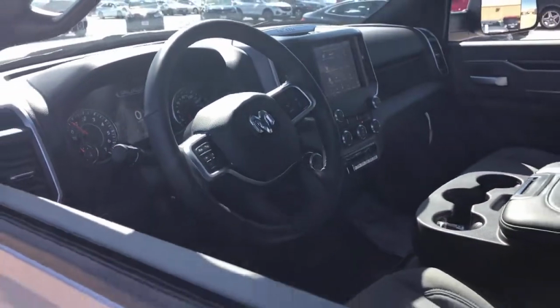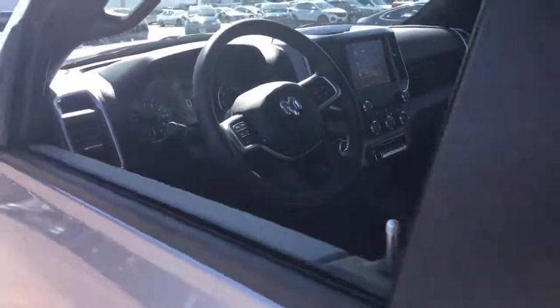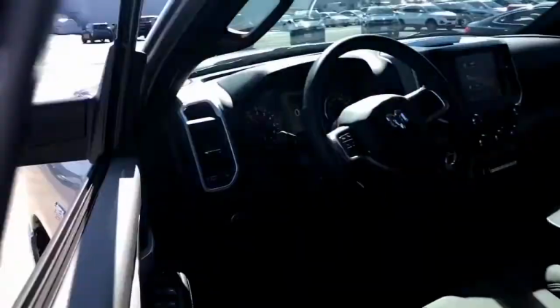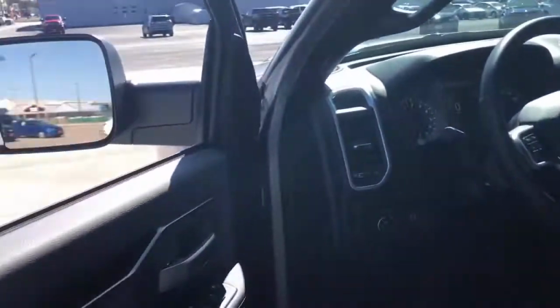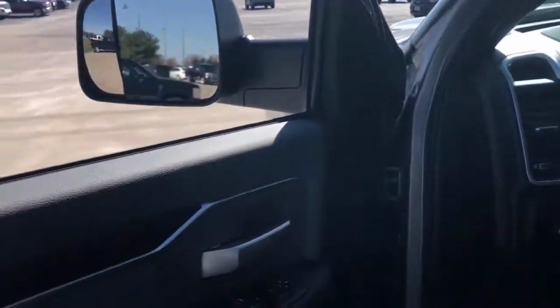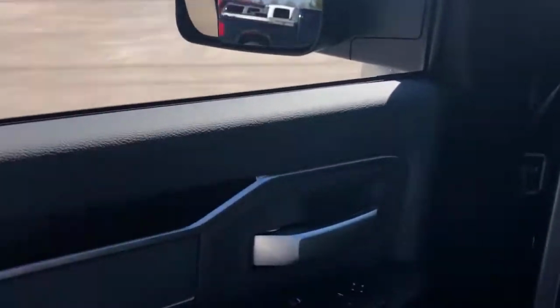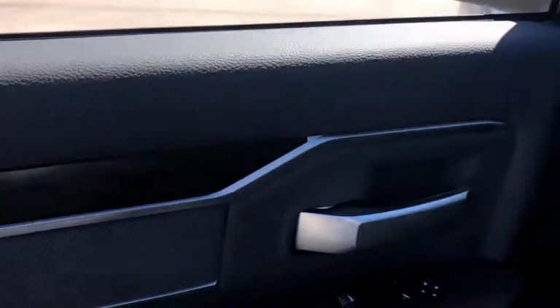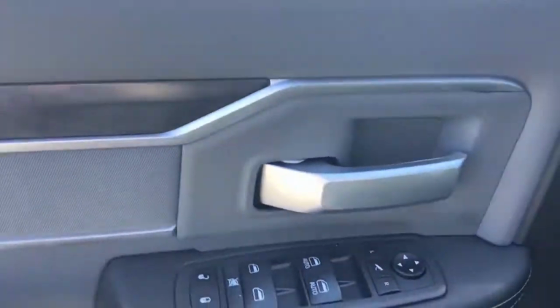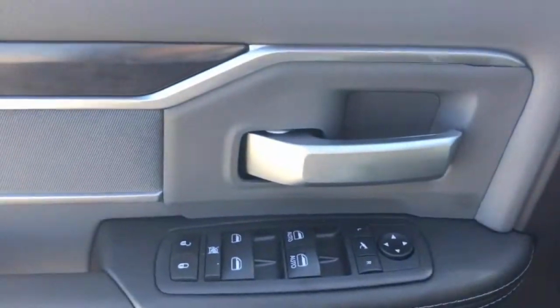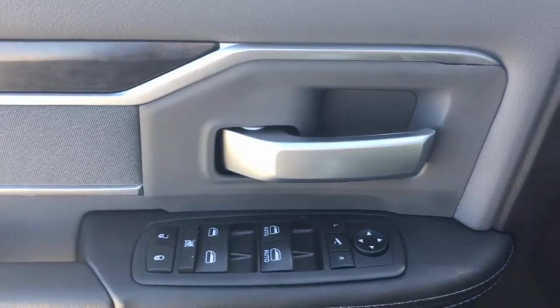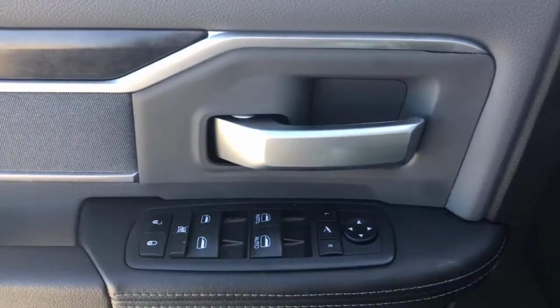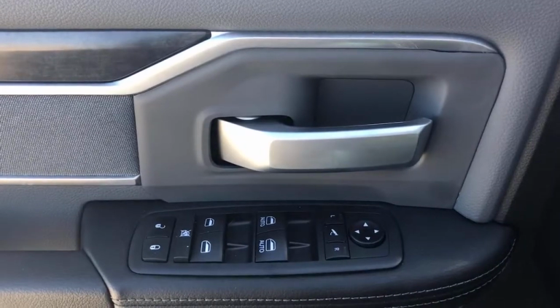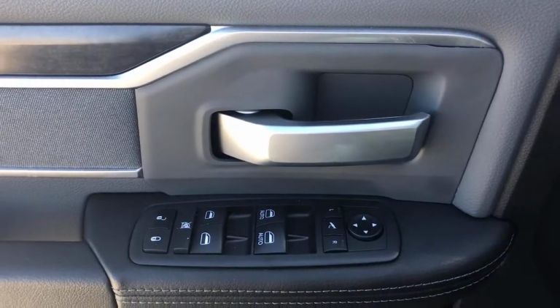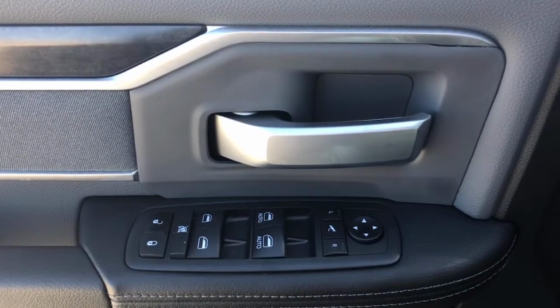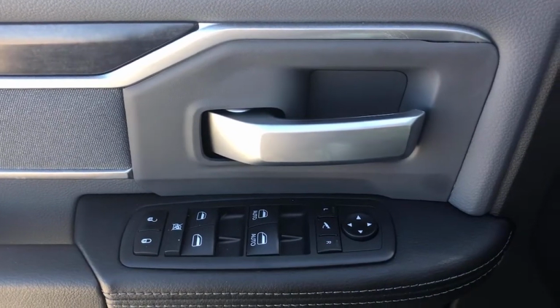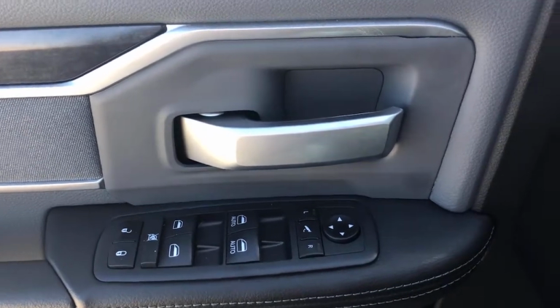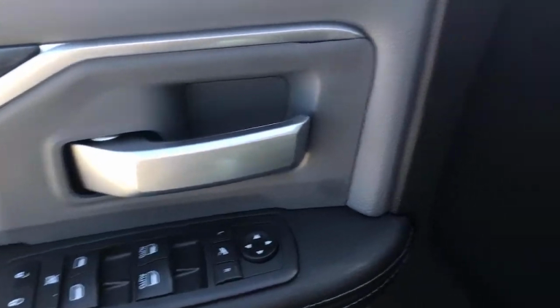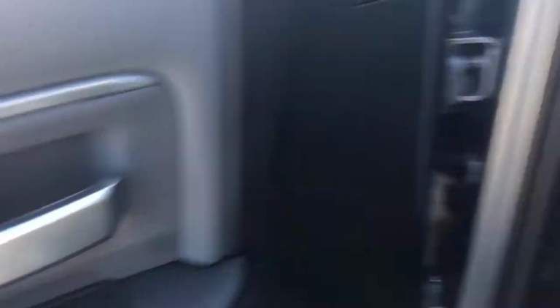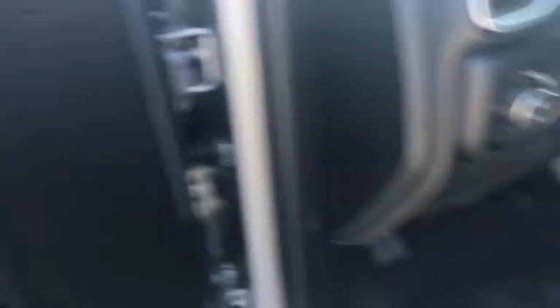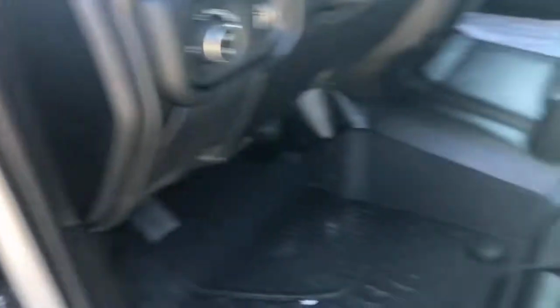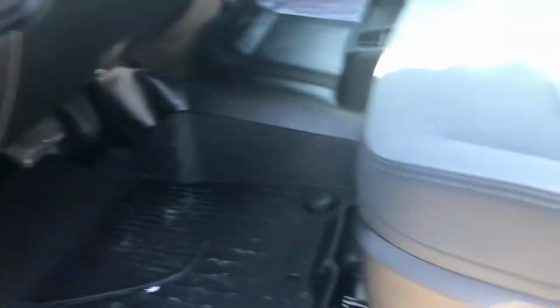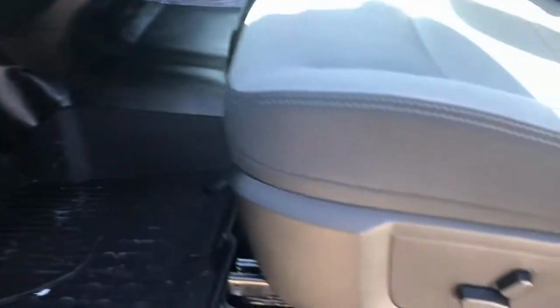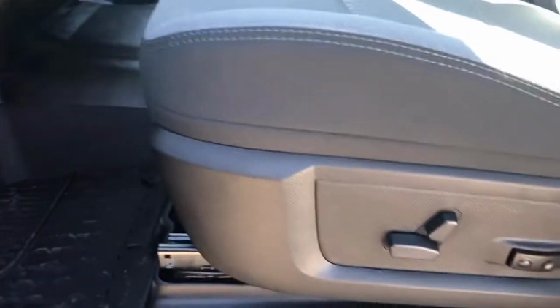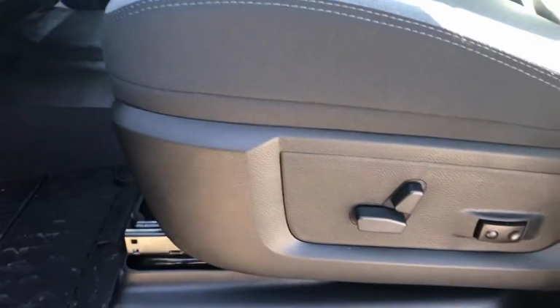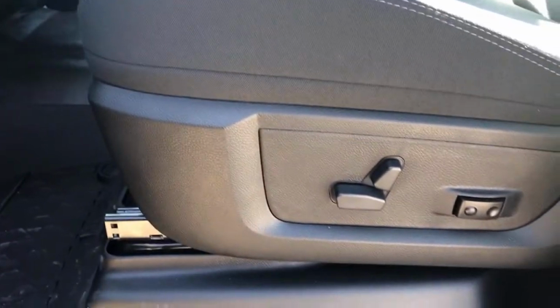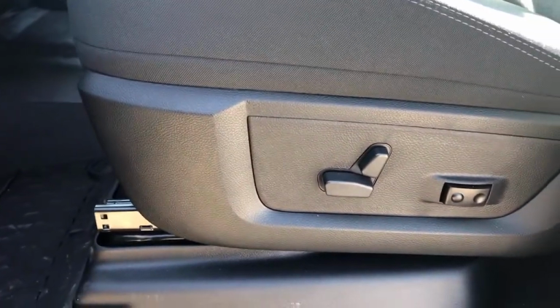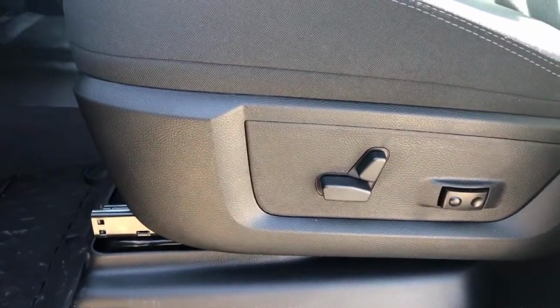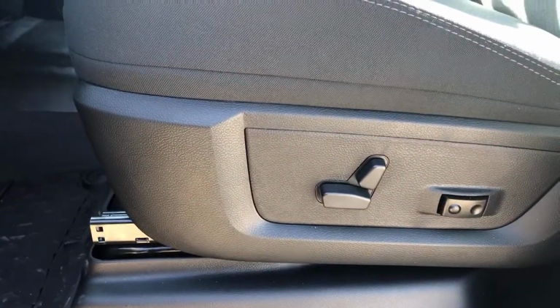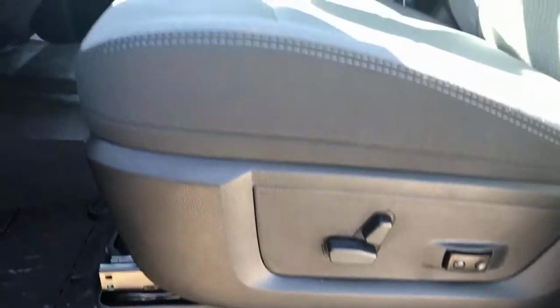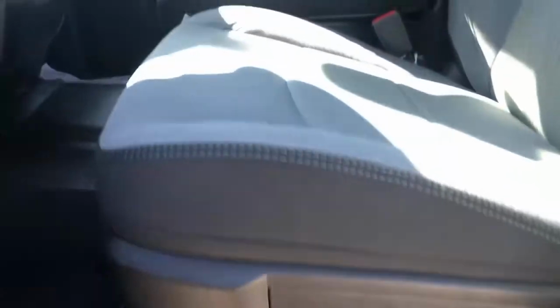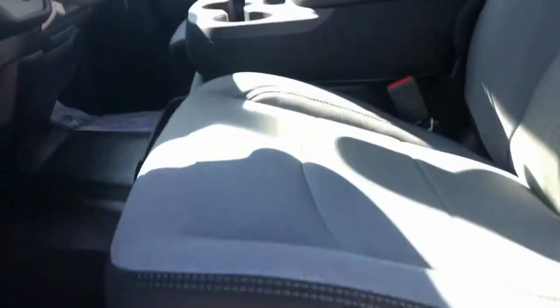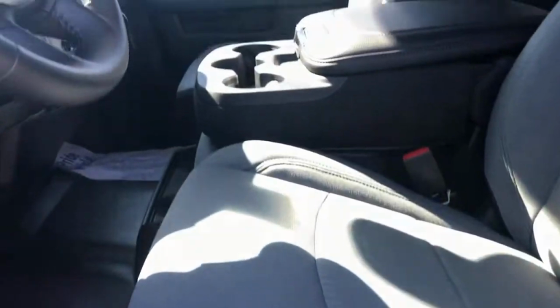Power steering. The Ram 2500 delivers heavy-duty capability, sophisticated style, rugged strength, and technology that keeps you safe and connected.